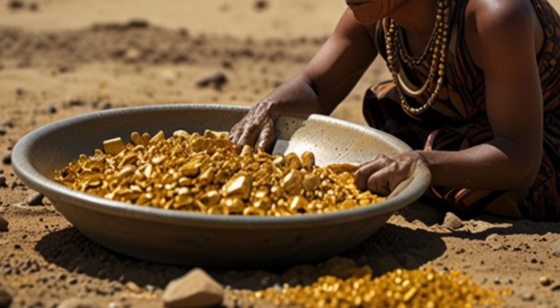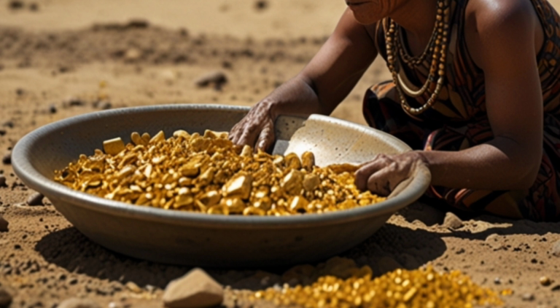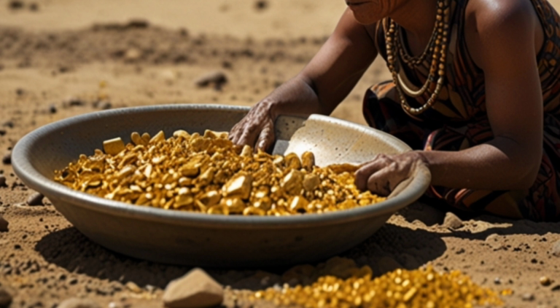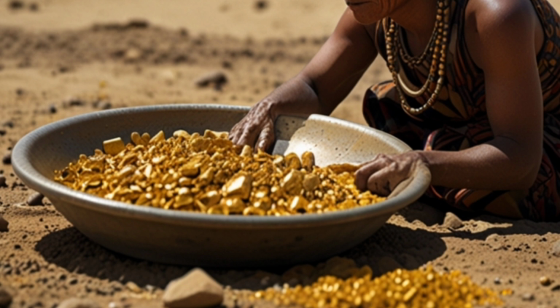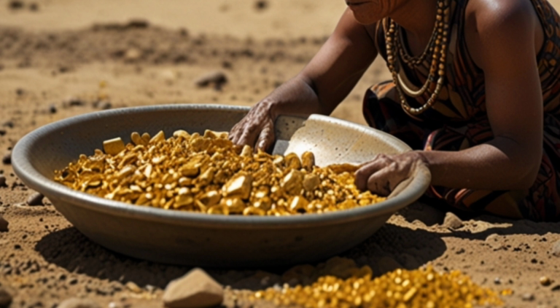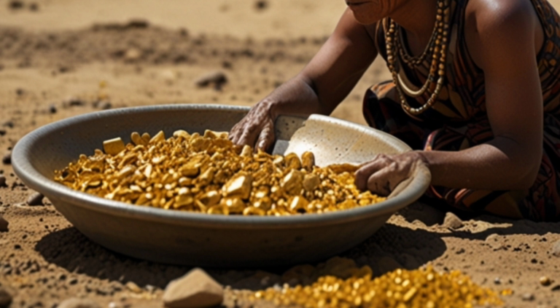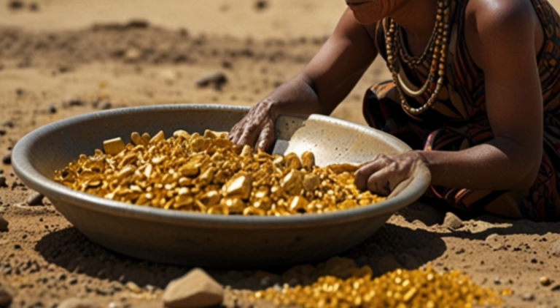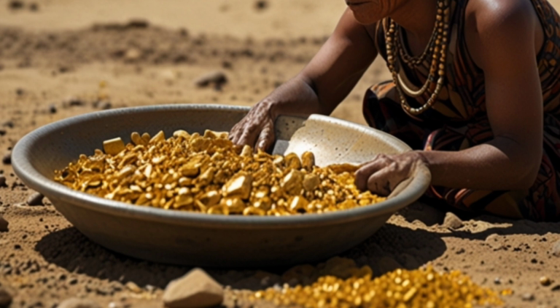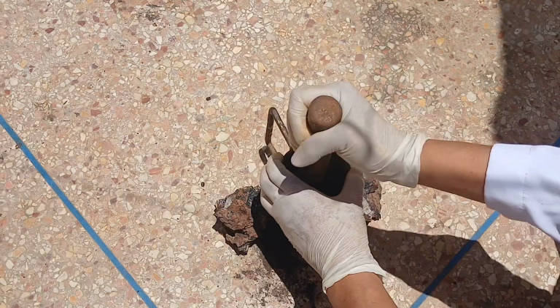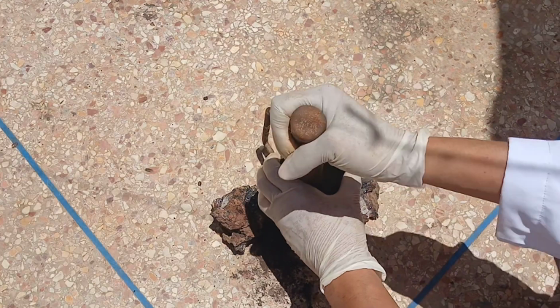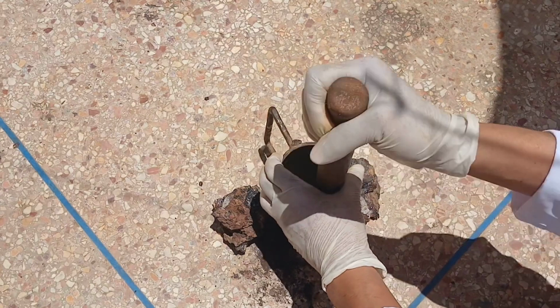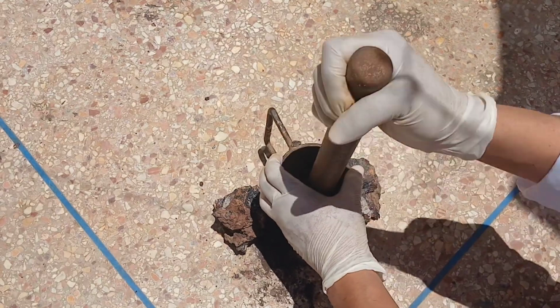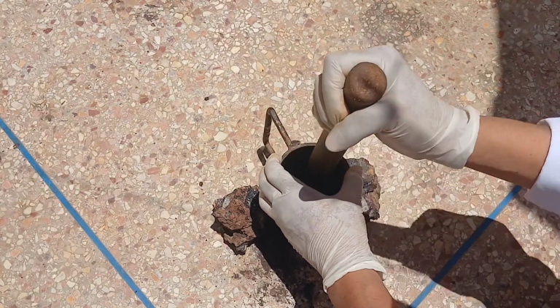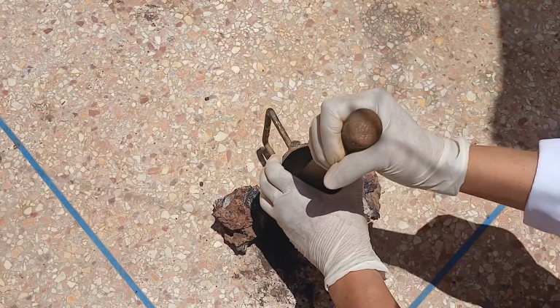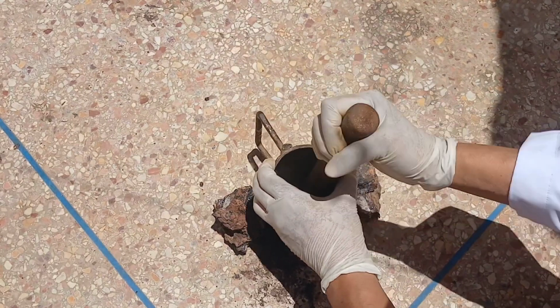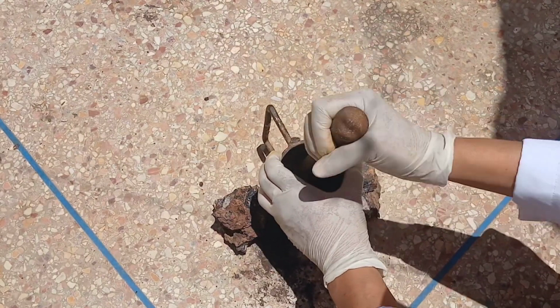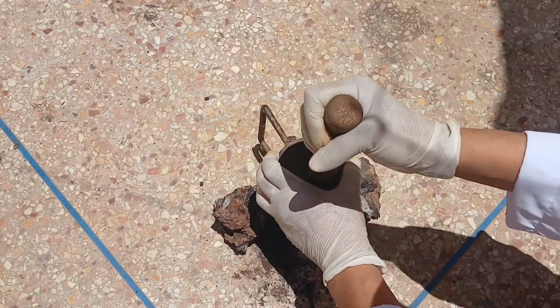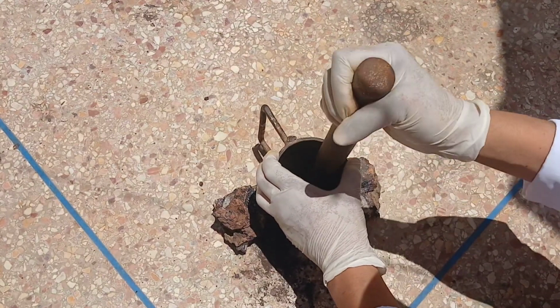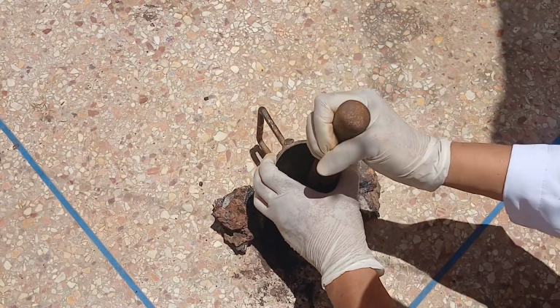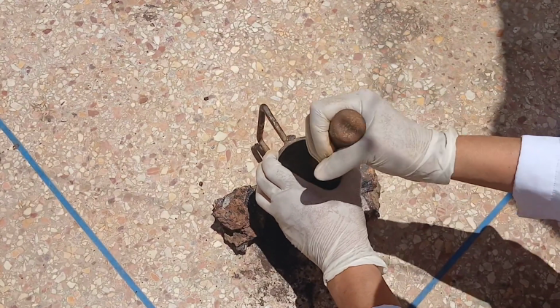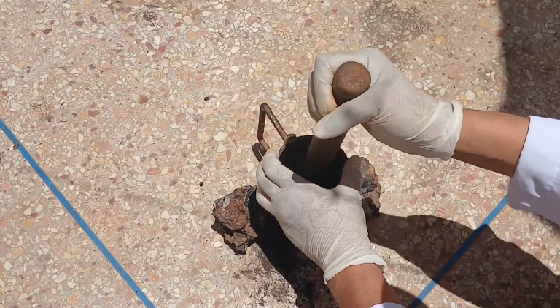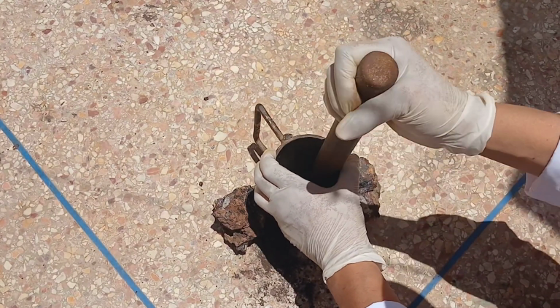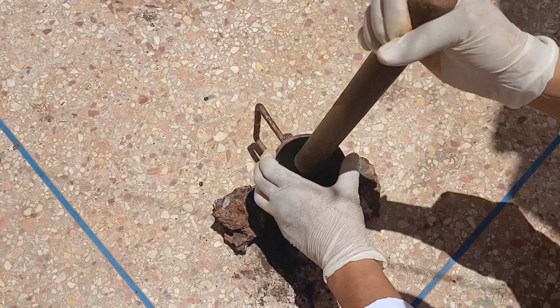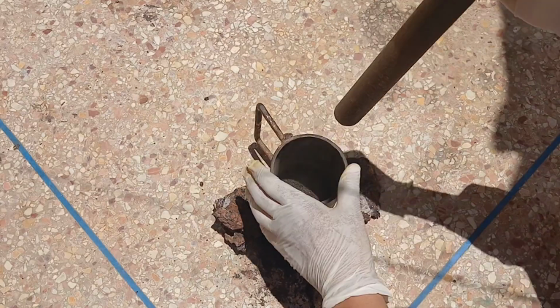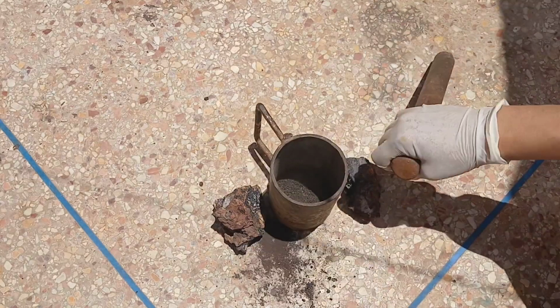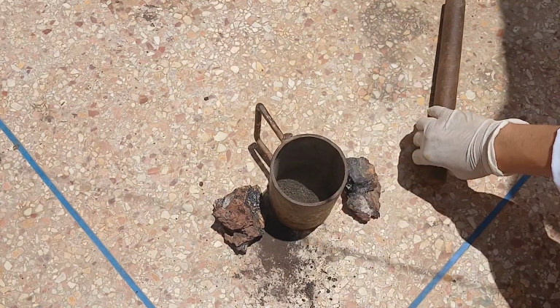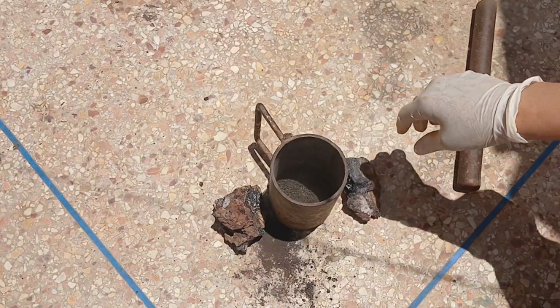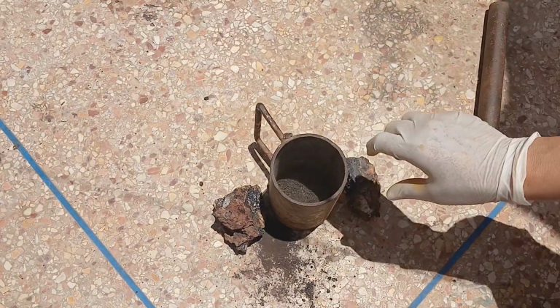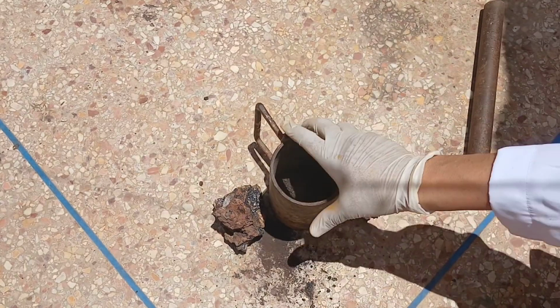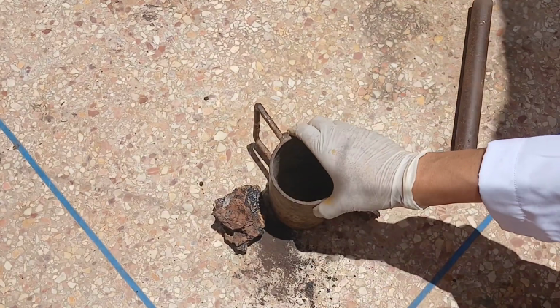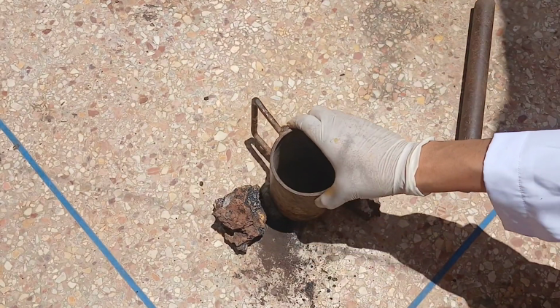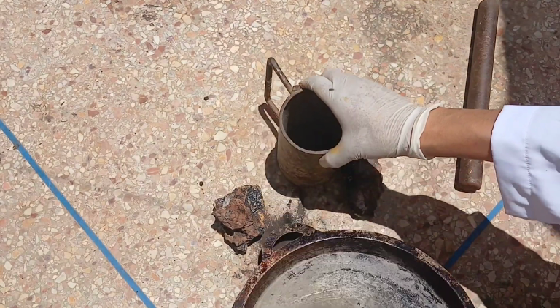What are the basic steps to do that? Here are the basic steps. First, crushing and grinding: the gold-bearing rocks are crushed and ground into a fine powder to make the separation of gold easier.